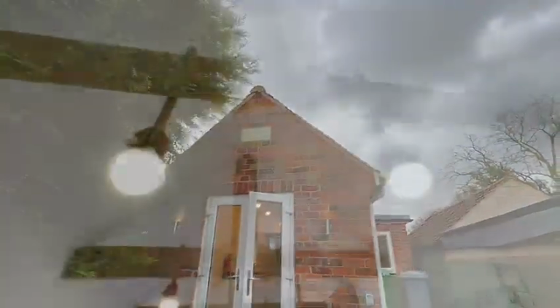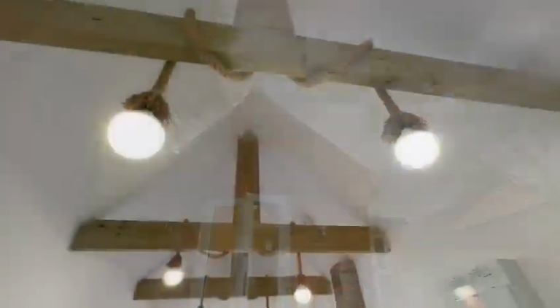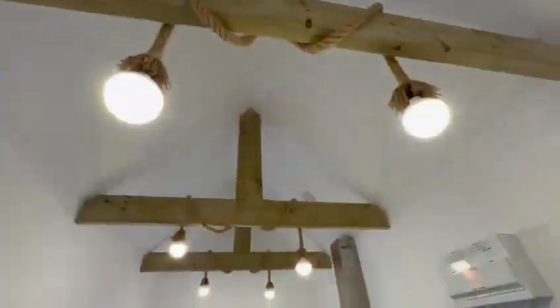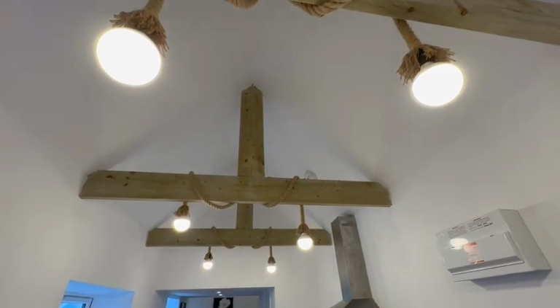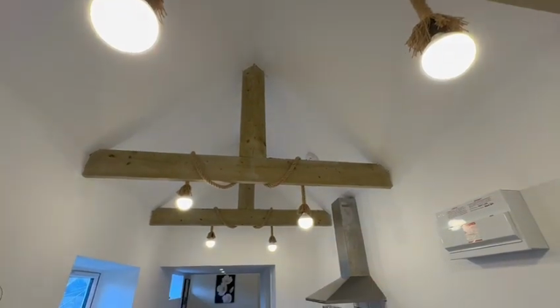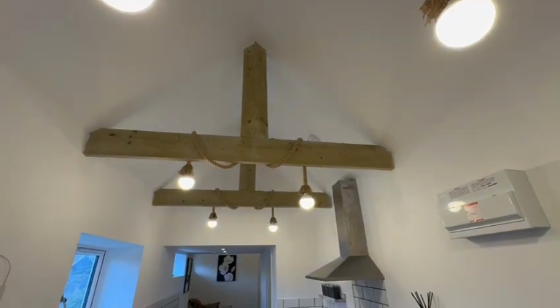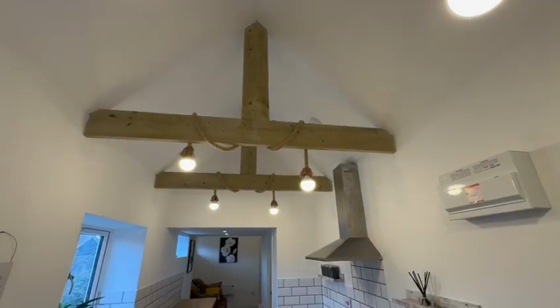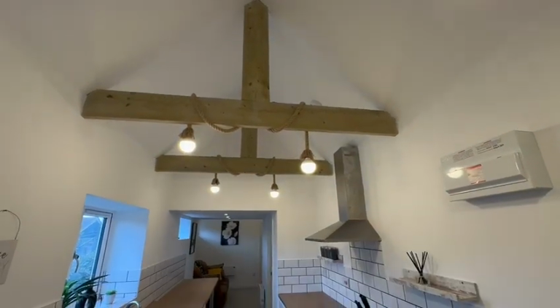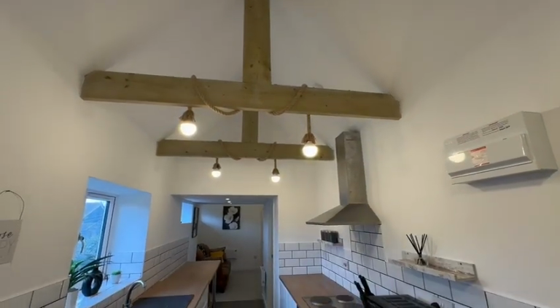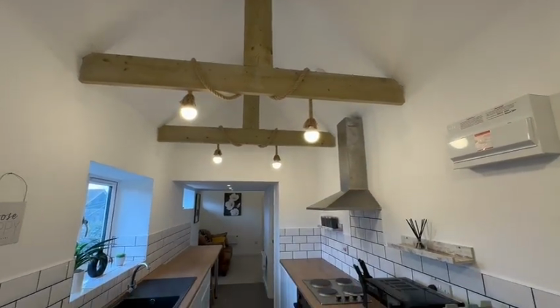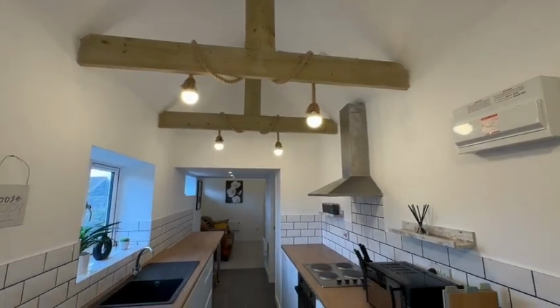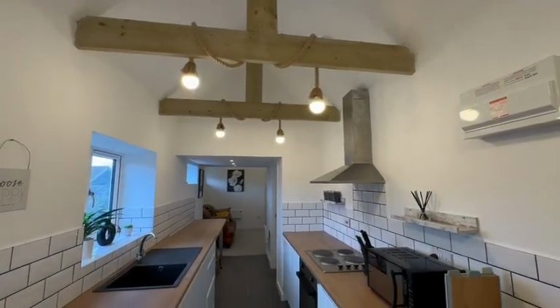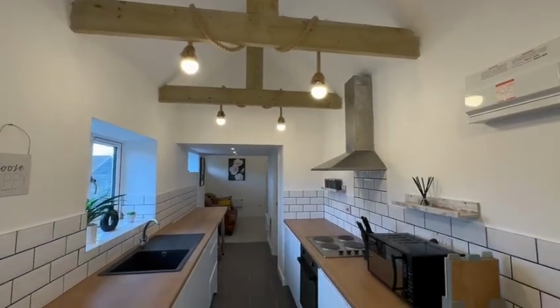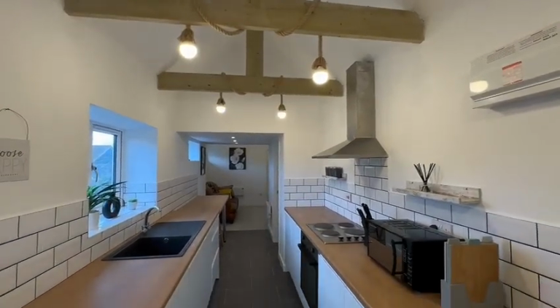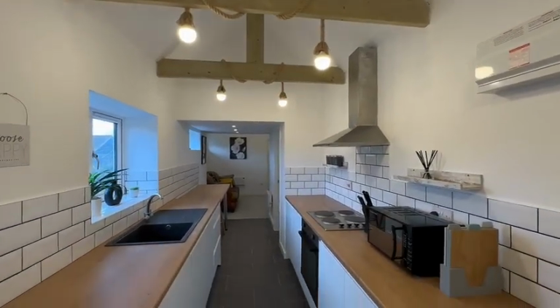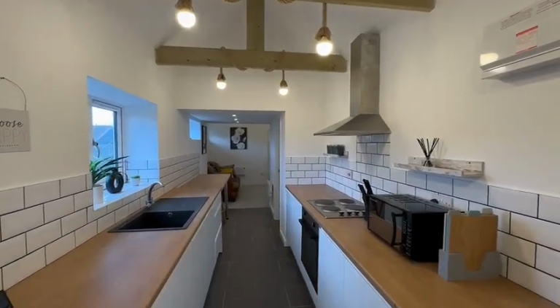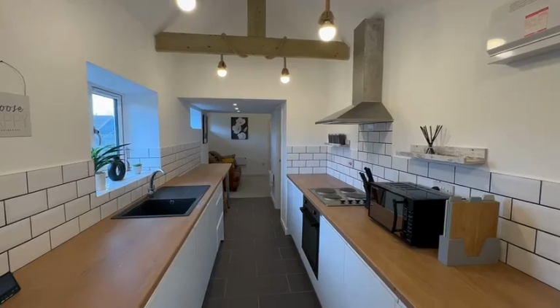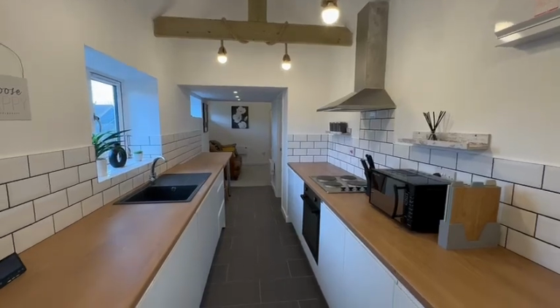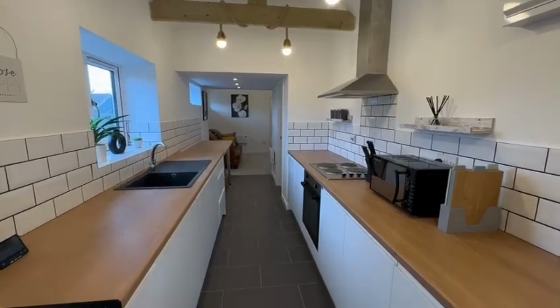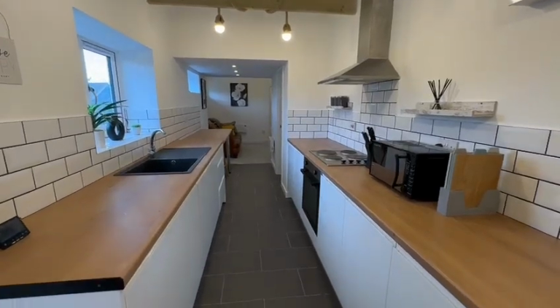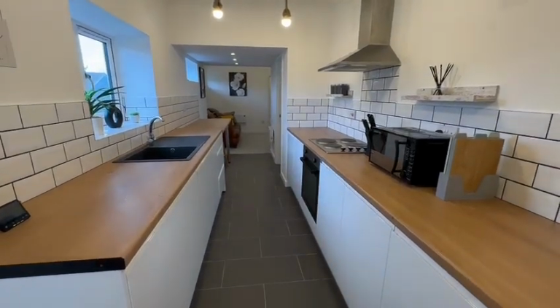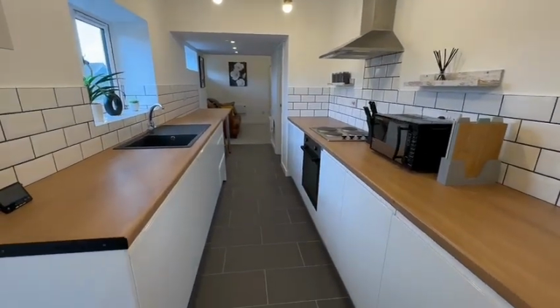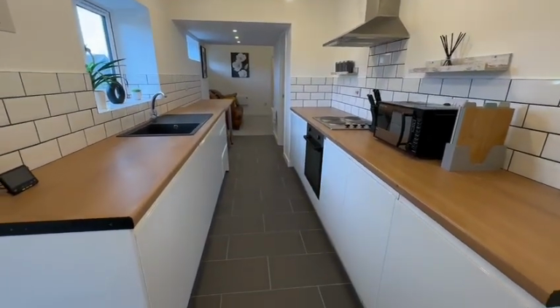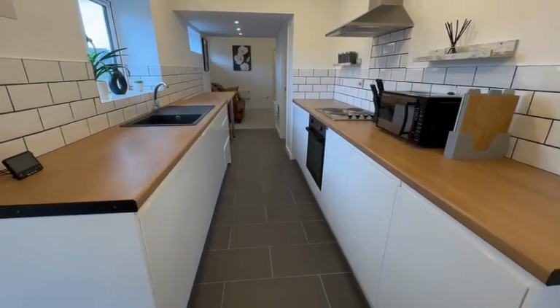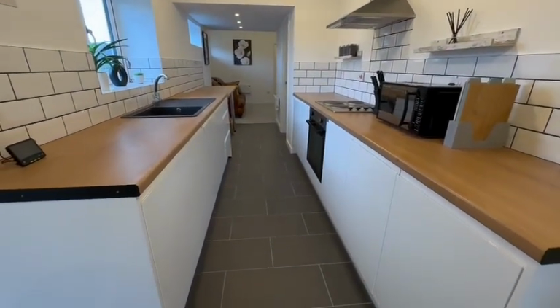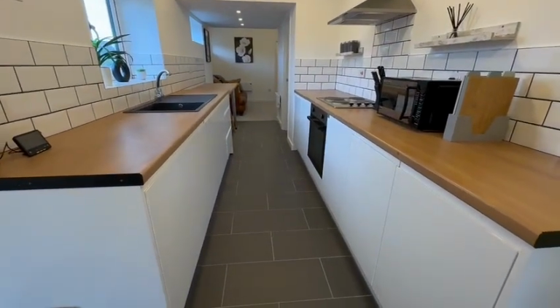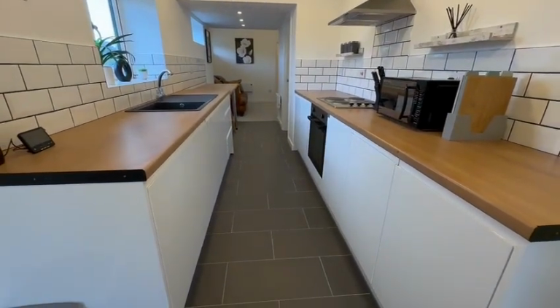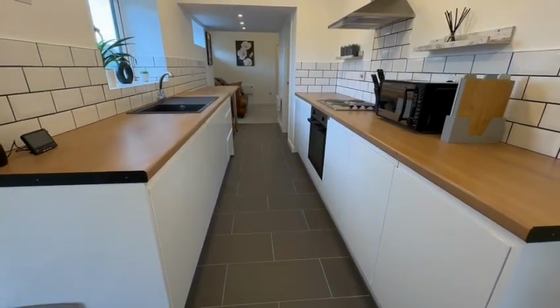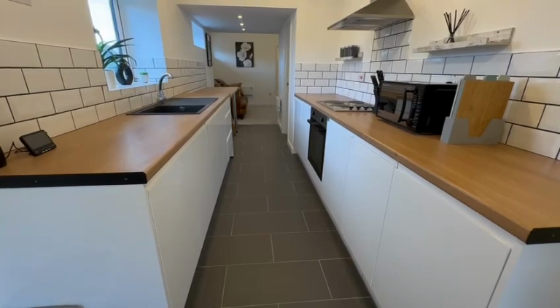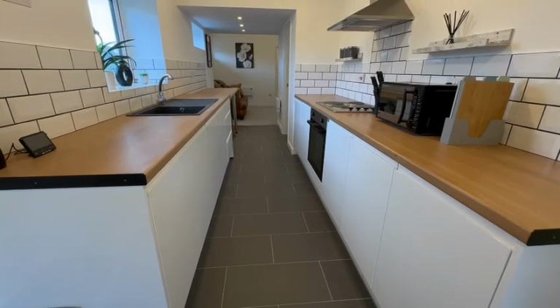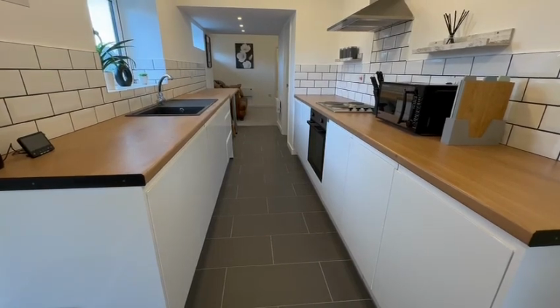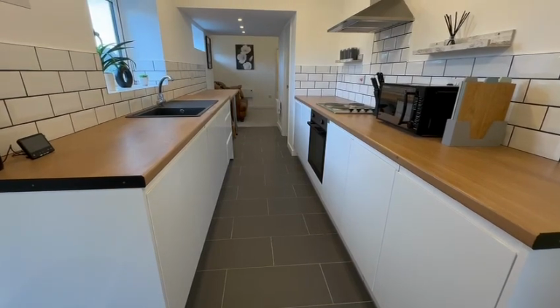This unique property was formerly a telephone exchange. It's detached, and it's been comprehensively refurbished from top to bottom. You've seen the delightful gardens out to the front. Let's have a little walk through.